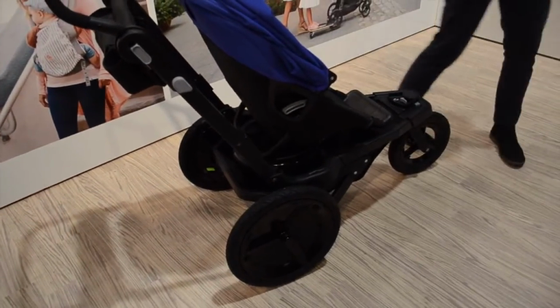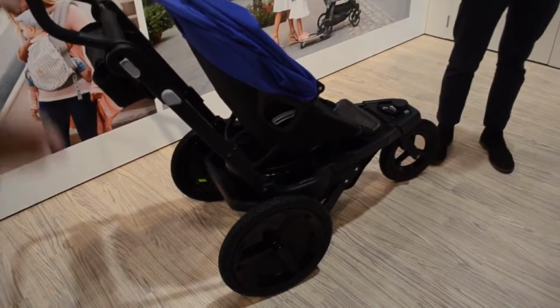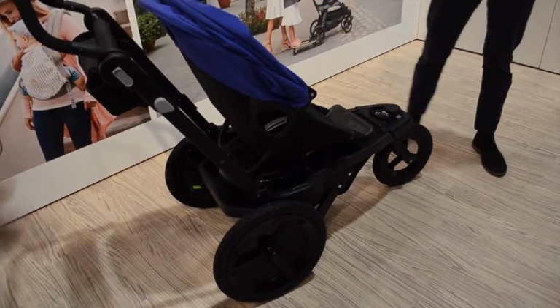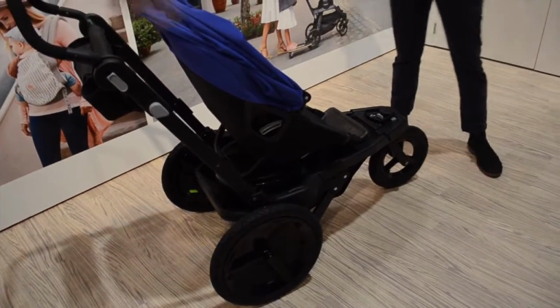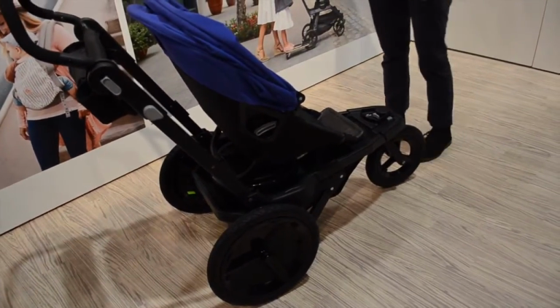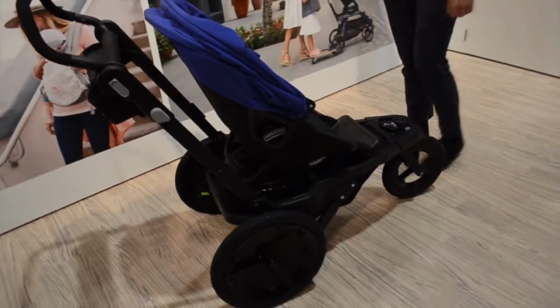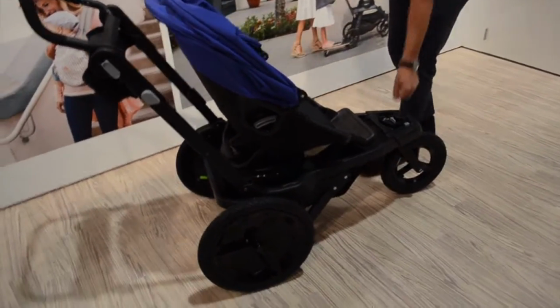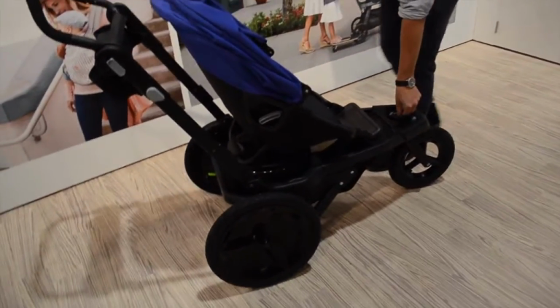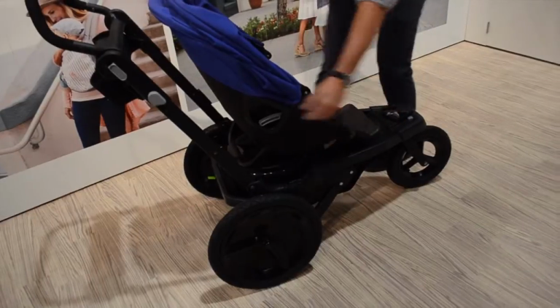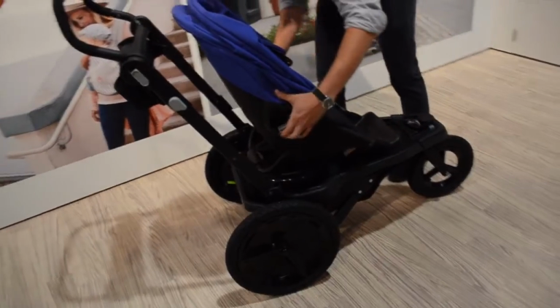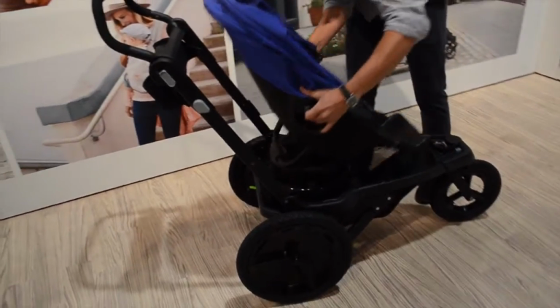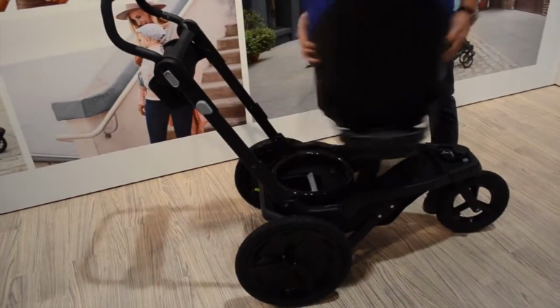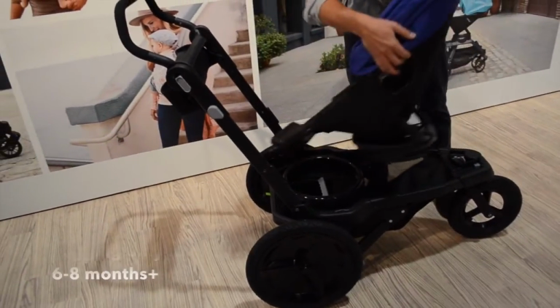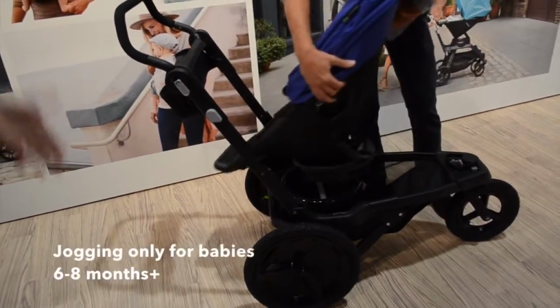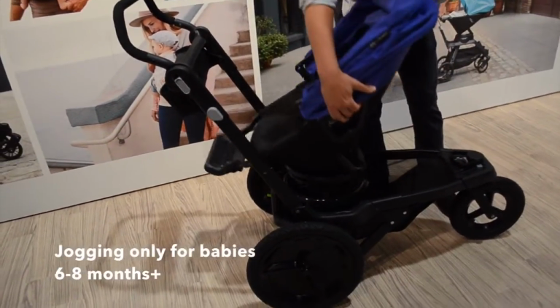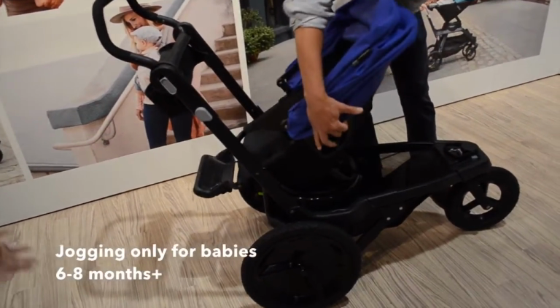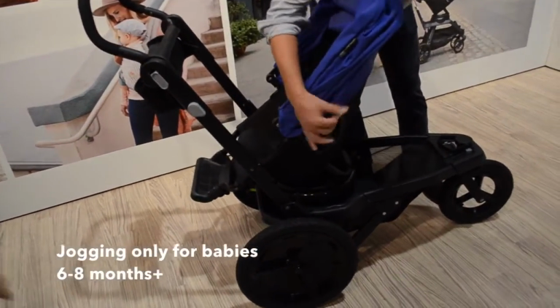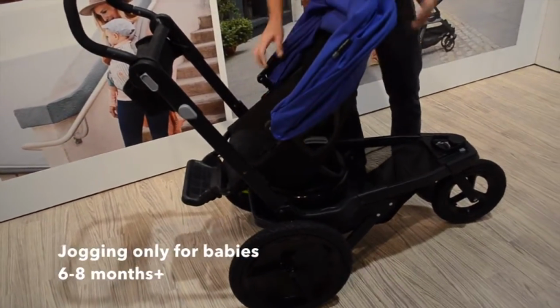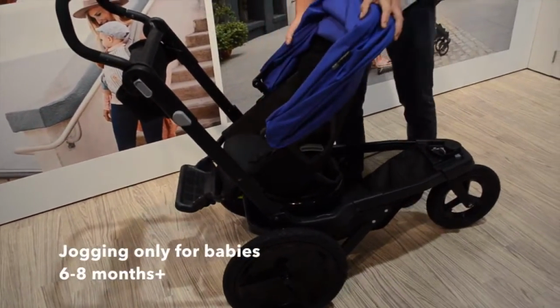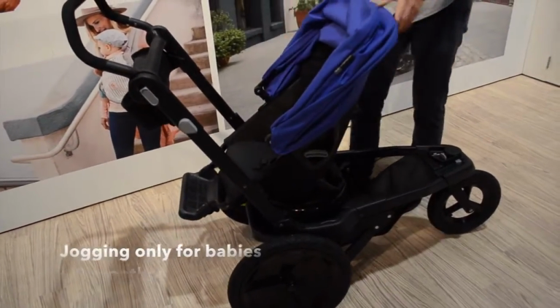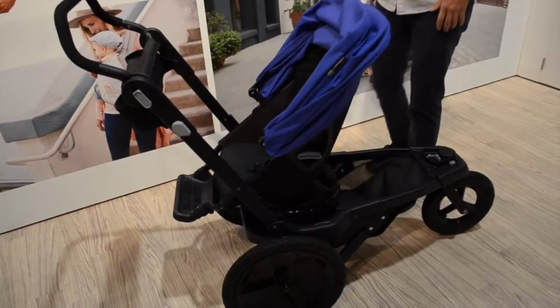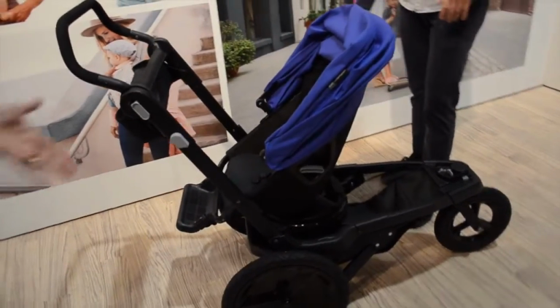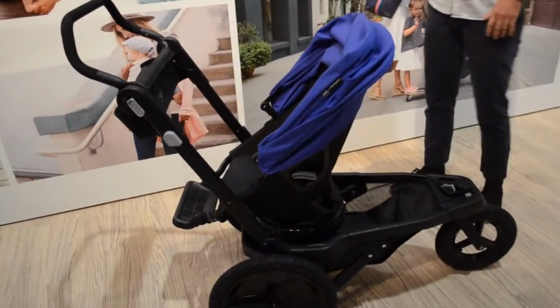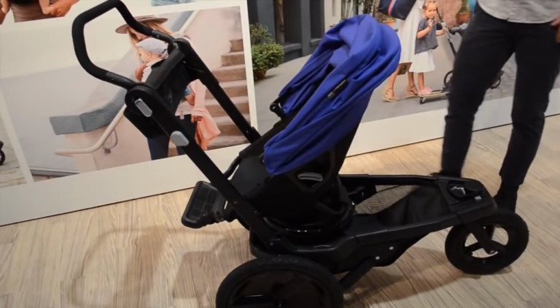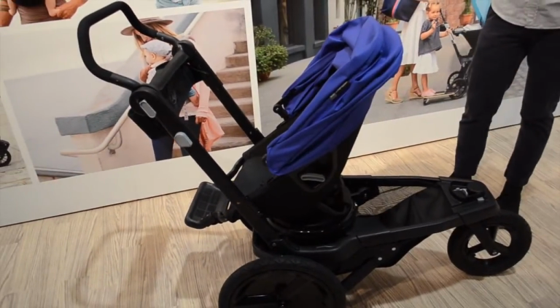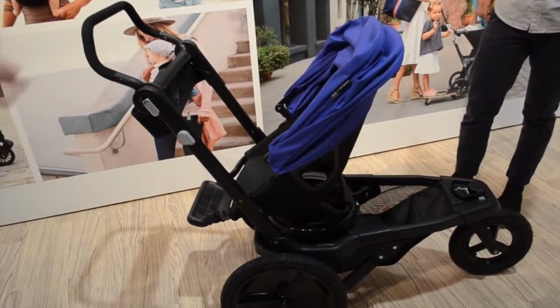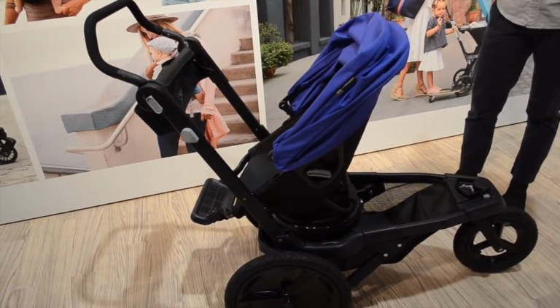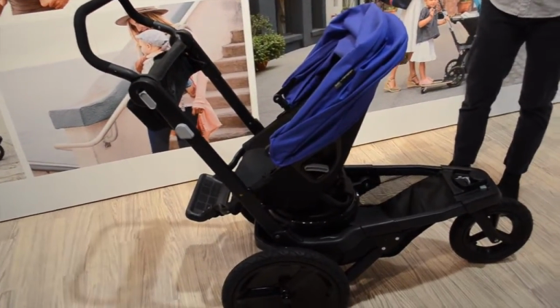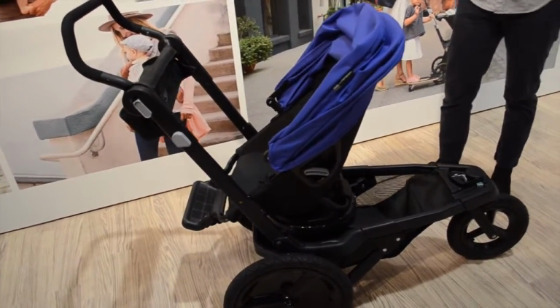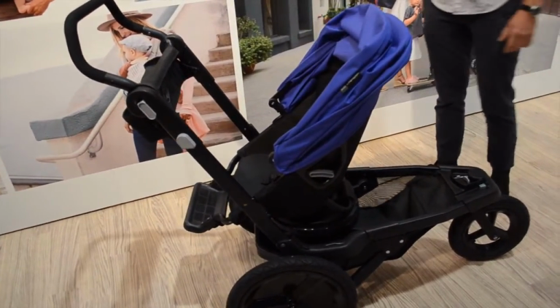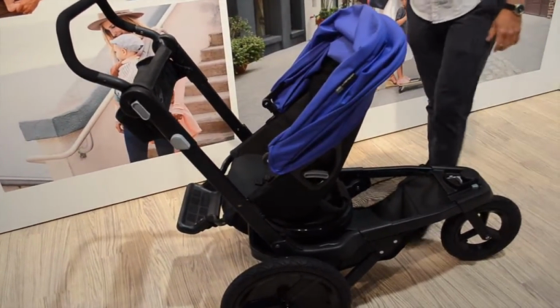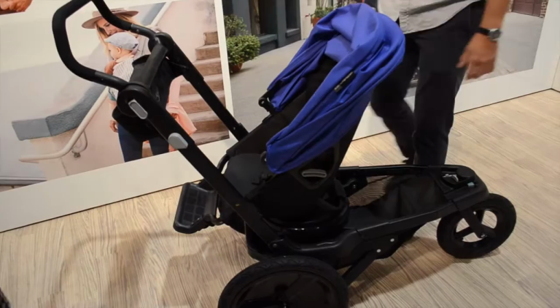You want to rotate that seat, Alfredo, because it's actually one of the few strollers available that allows you to face your baby while you're running. So you can keep an eye on them, and you don't have the sun or the wind coming at you as you're running.